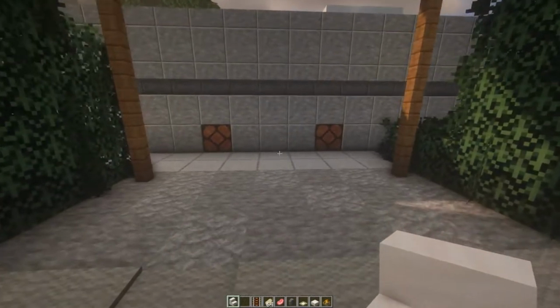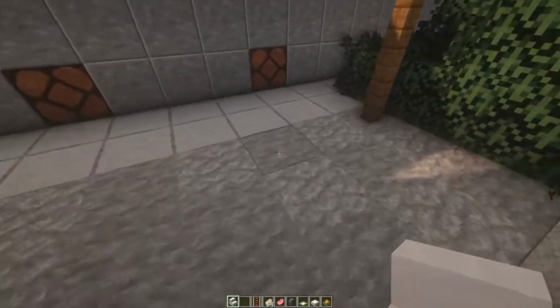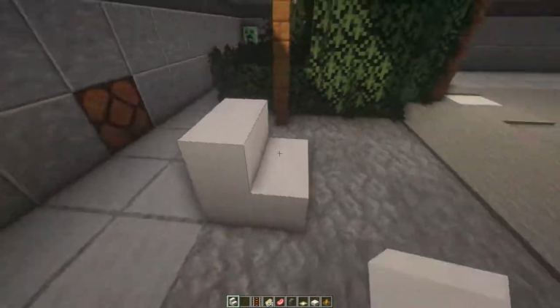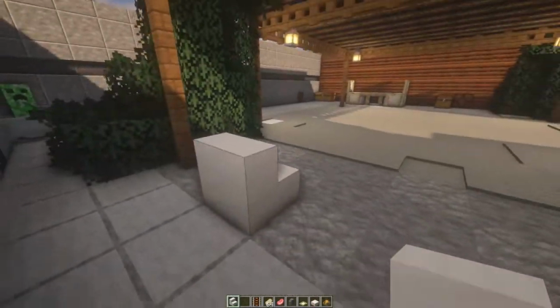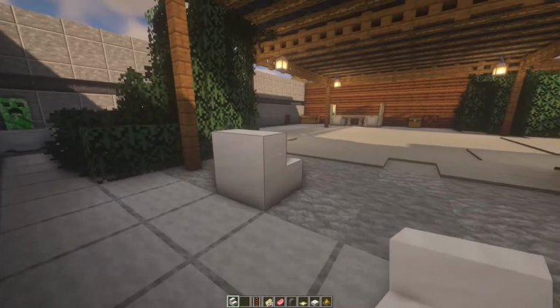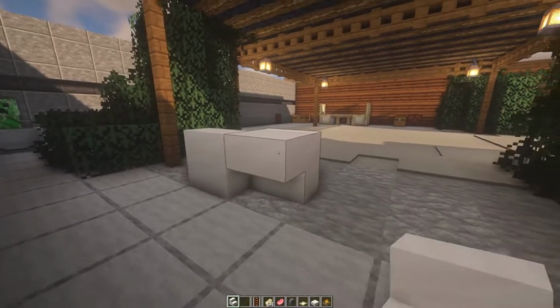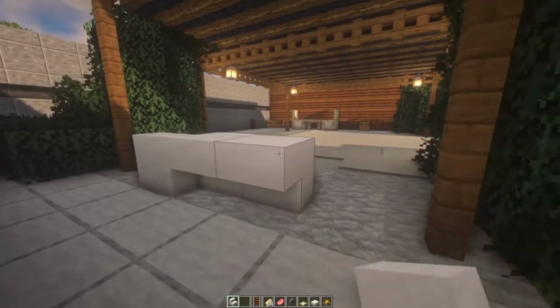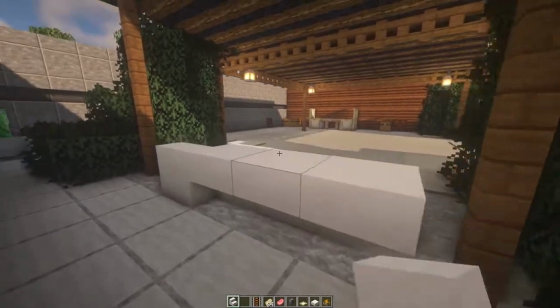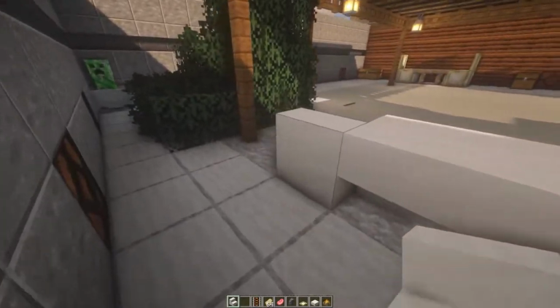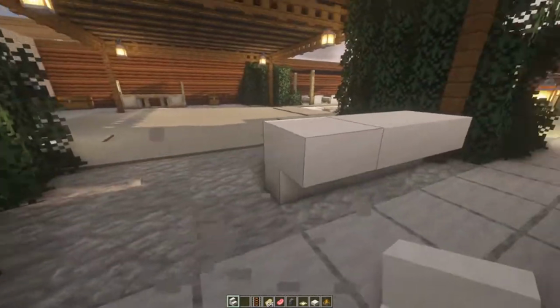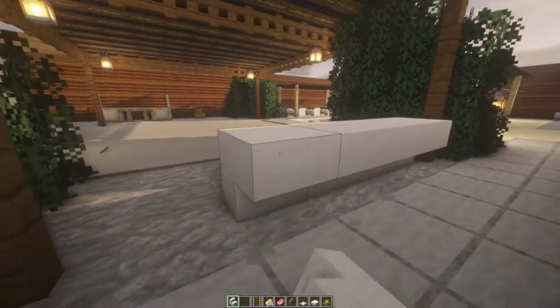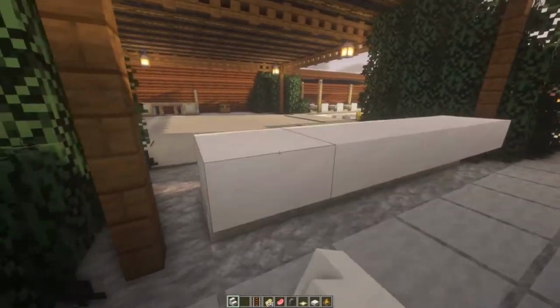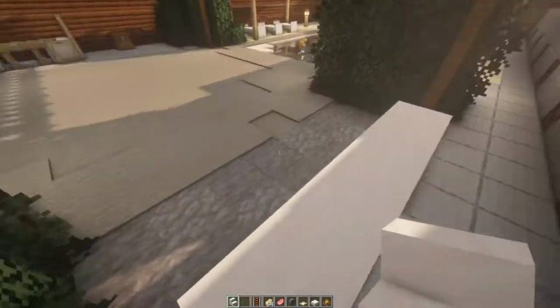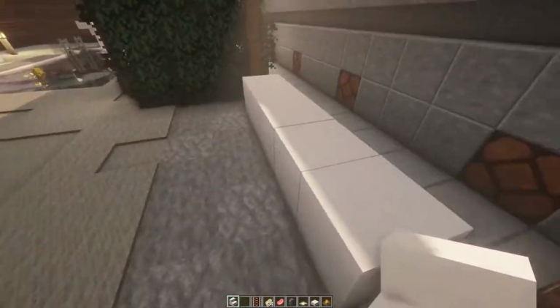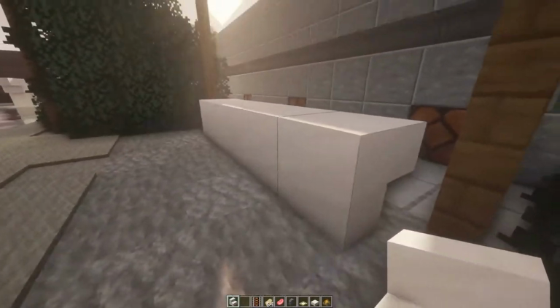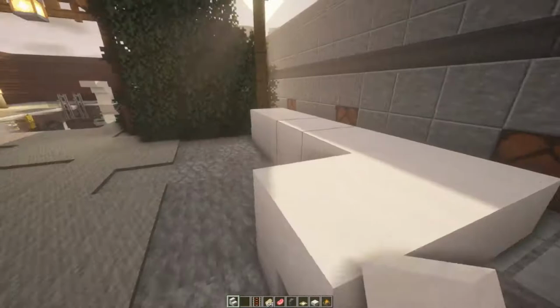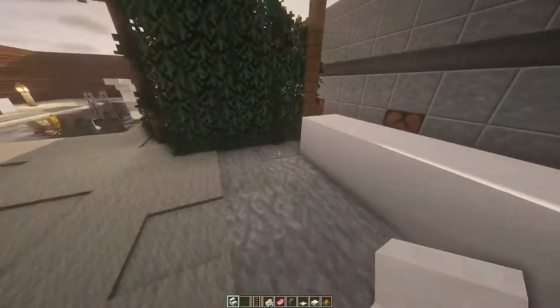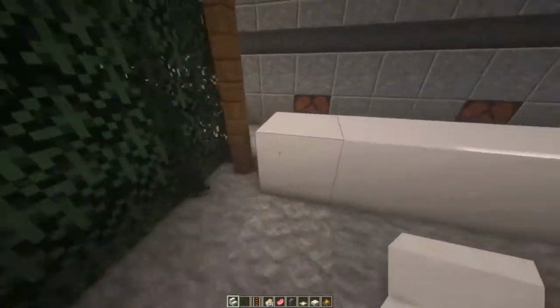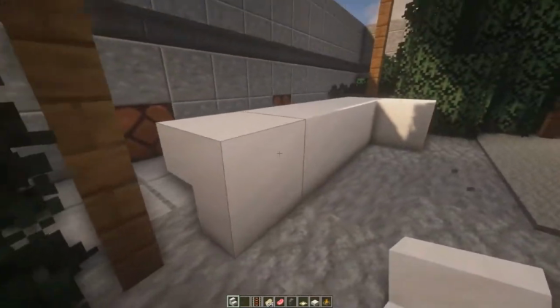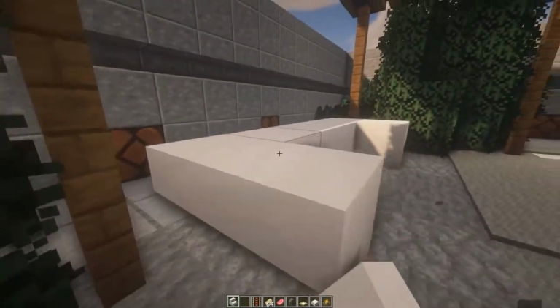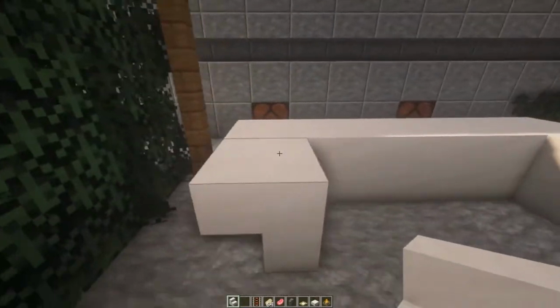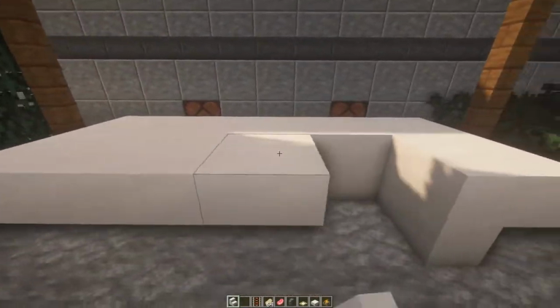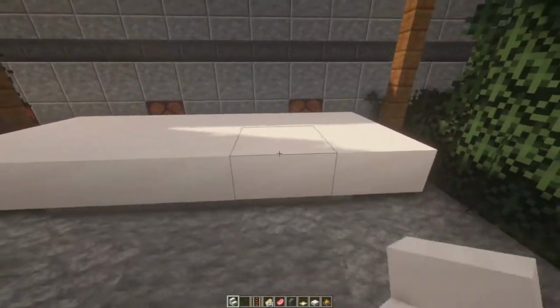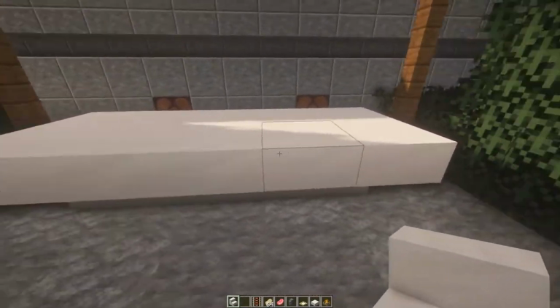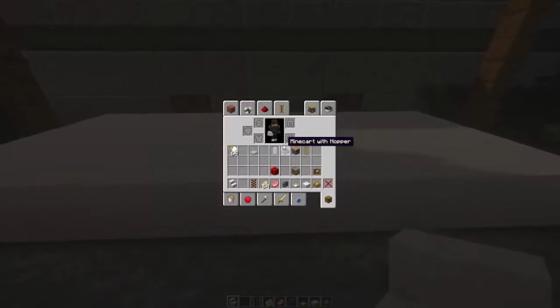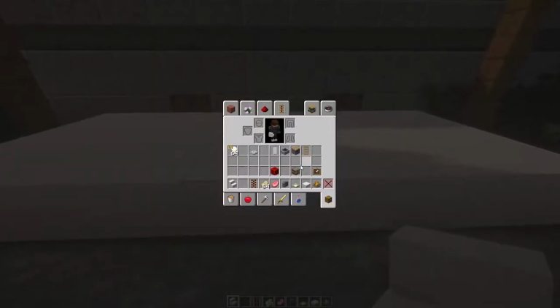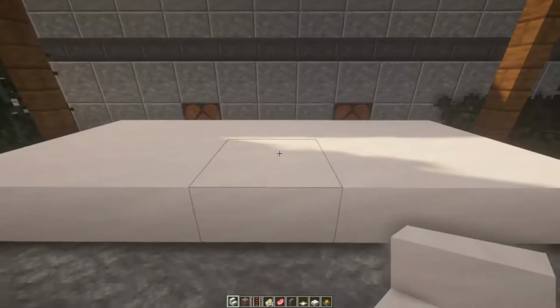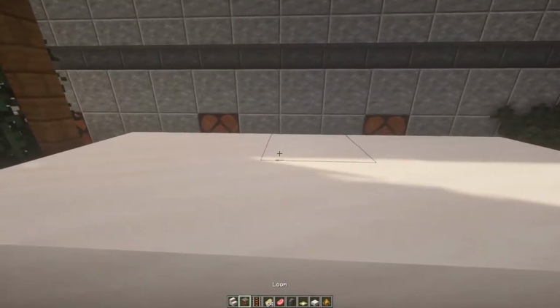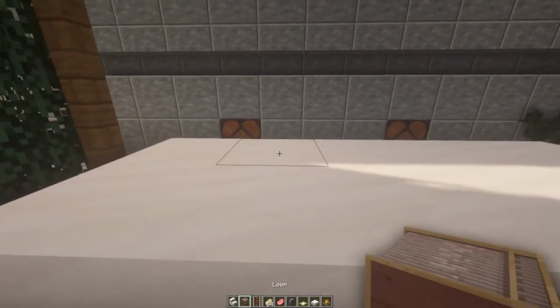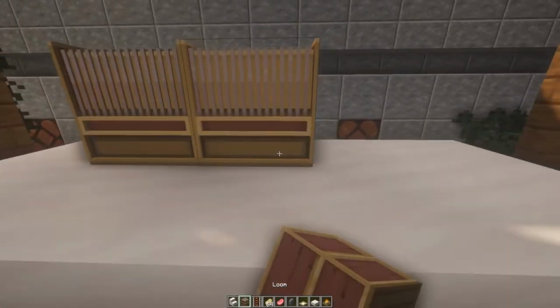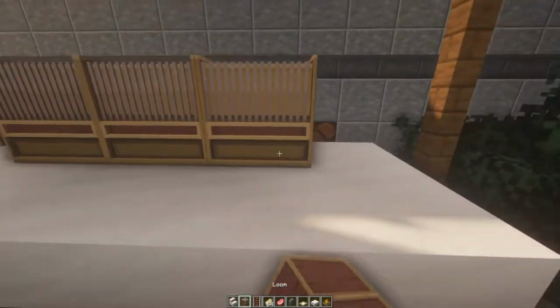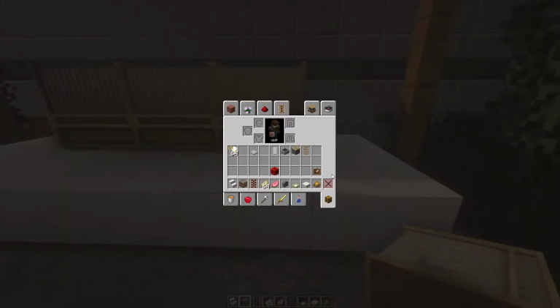Let's get into the build. Start with the smooth fort stairs, come all the way across the back like this — across five. And on each side, facing outwards like that, you want to go one and two, and then just connect the middle one. These three will be temporary blocks, but we'll delete them in a minute. Back here, you're going to do three looms.